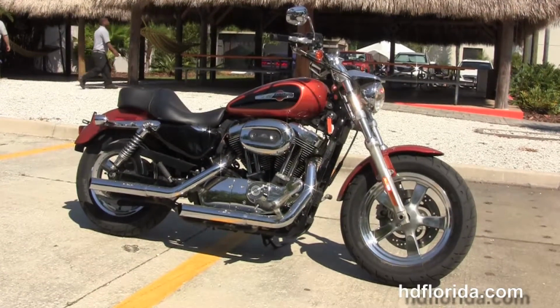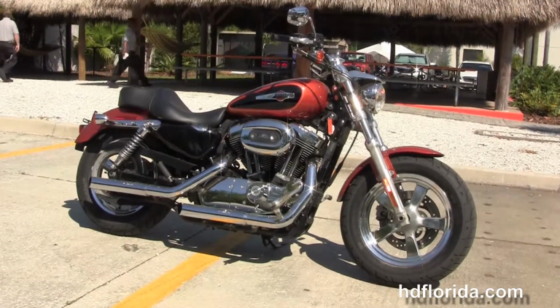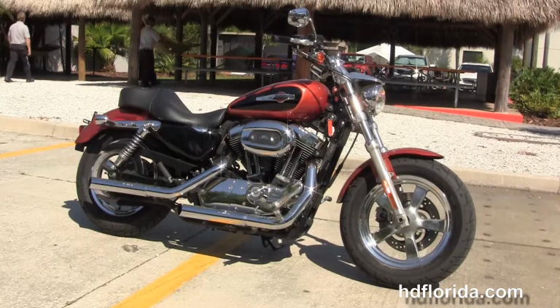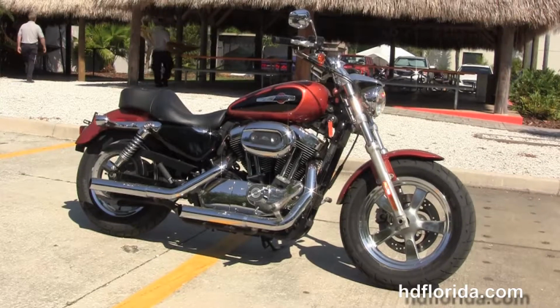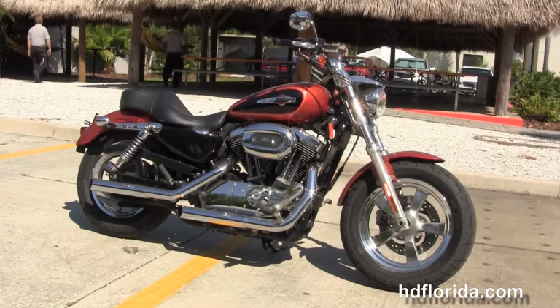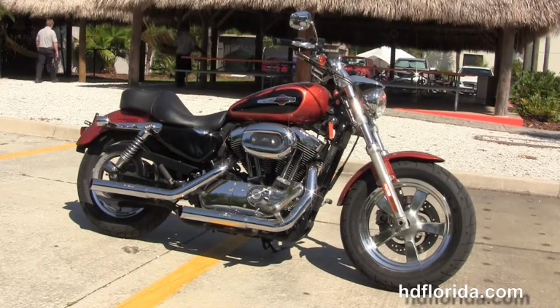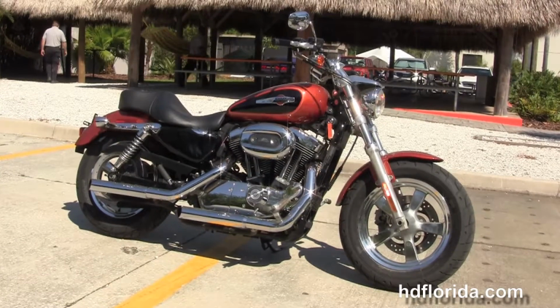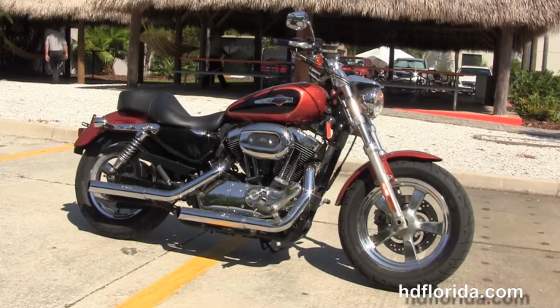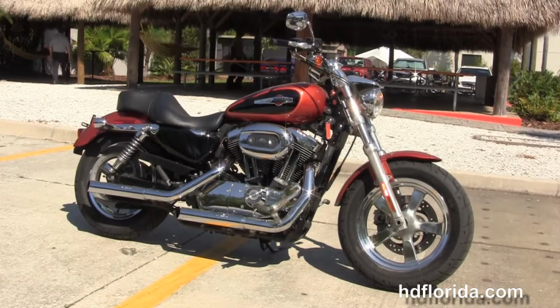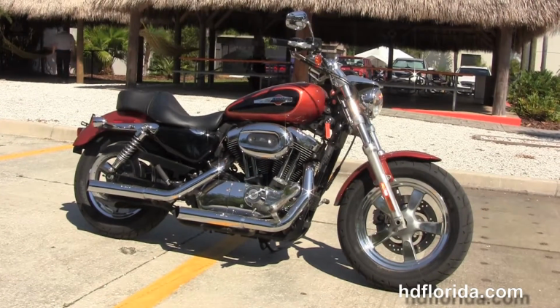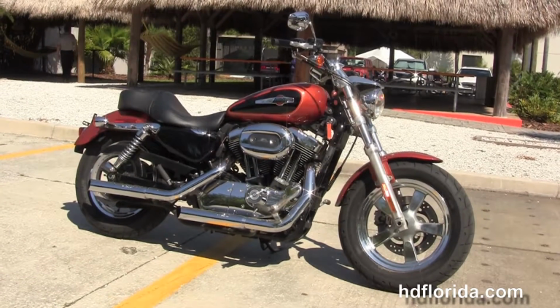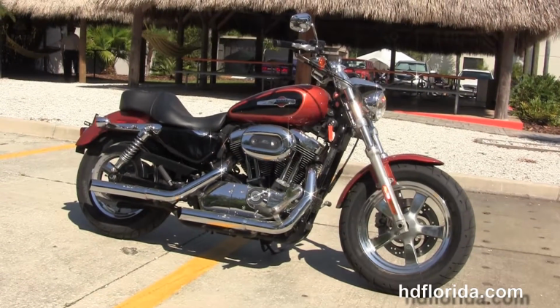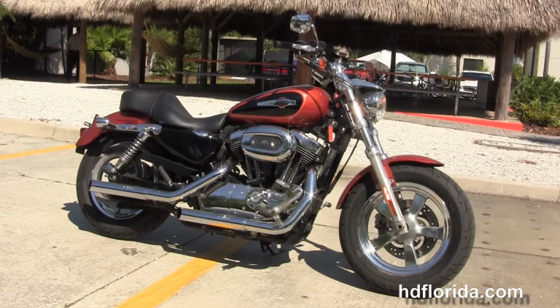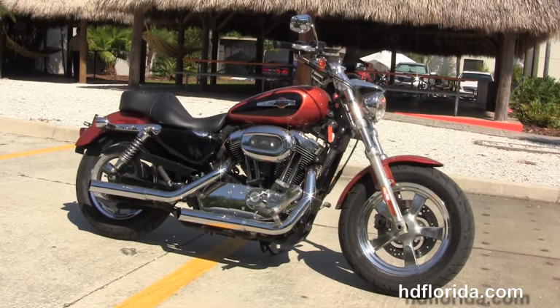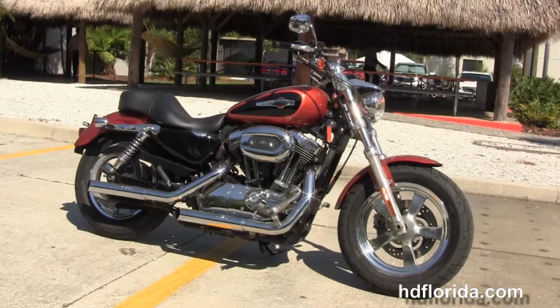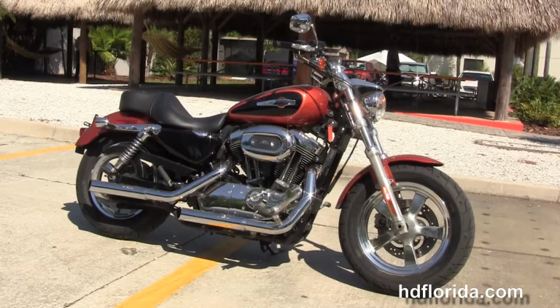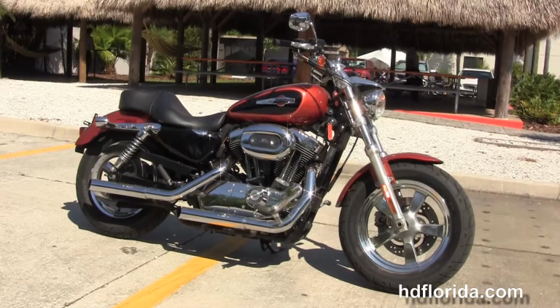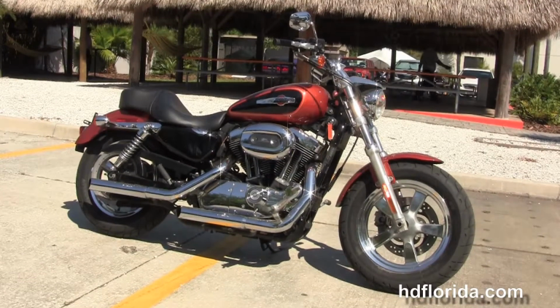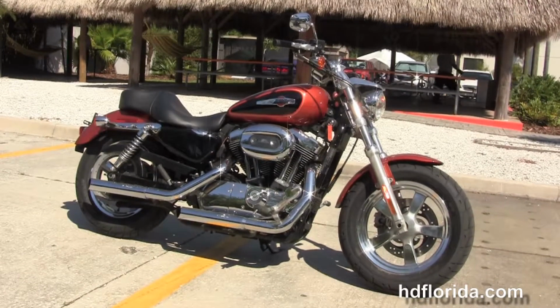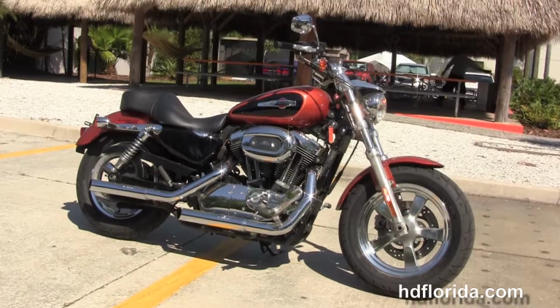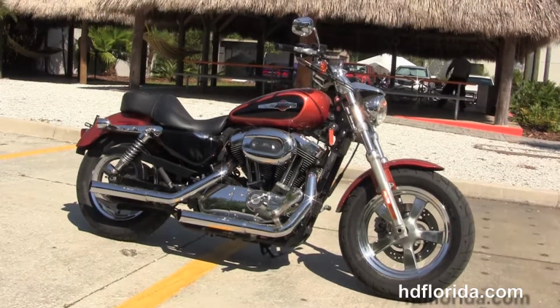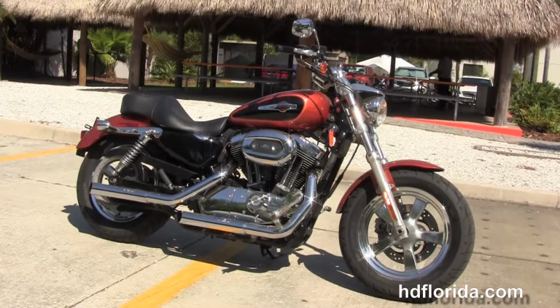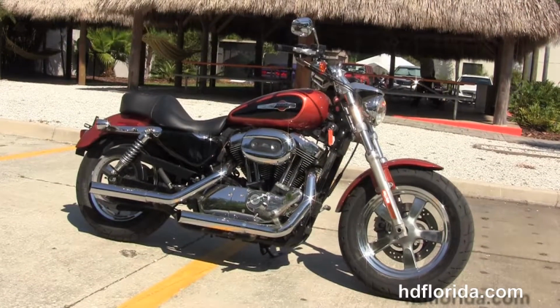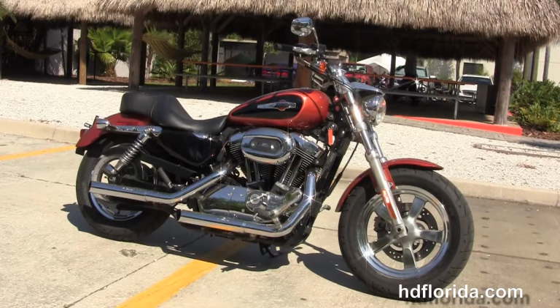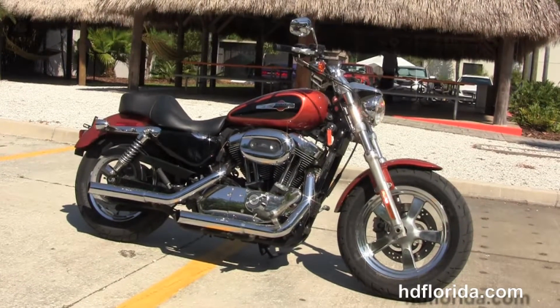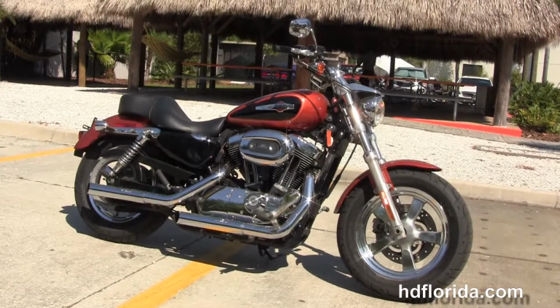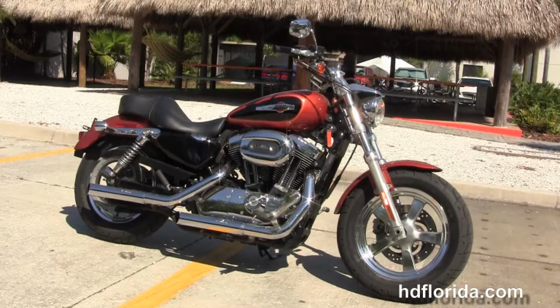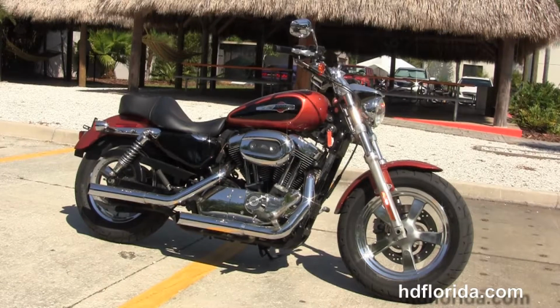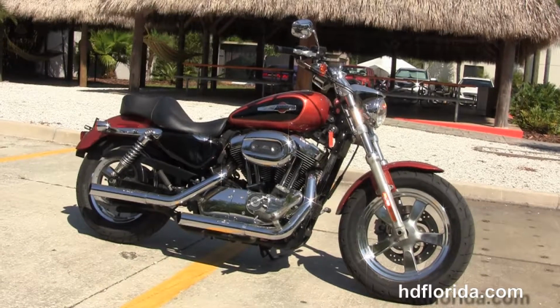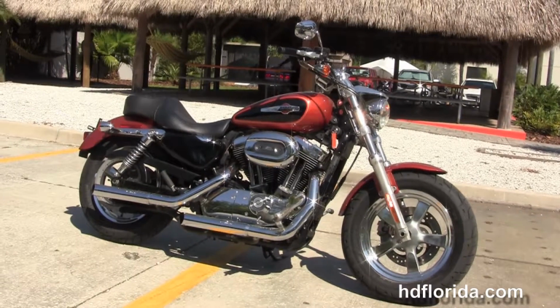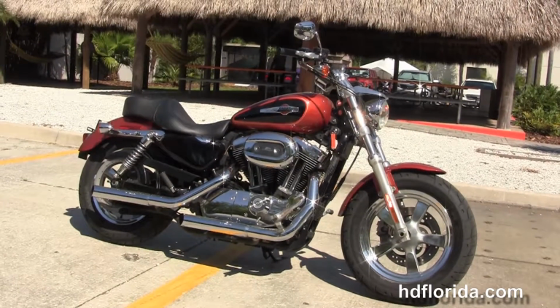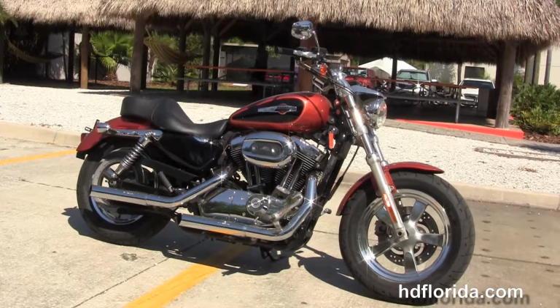For more information on this two-tone 2011 Sportster 1200 Custom, click the link below. To see the rest of our spectacular inventory, visit us at hdflorida.com. We're always open 24/7 and remember to have one rockin', smokin', adrenaline-filled Harley day.